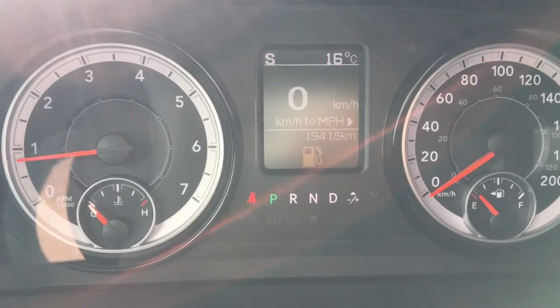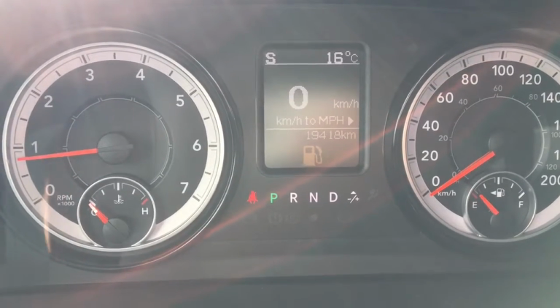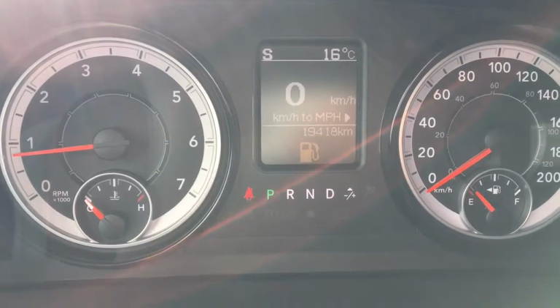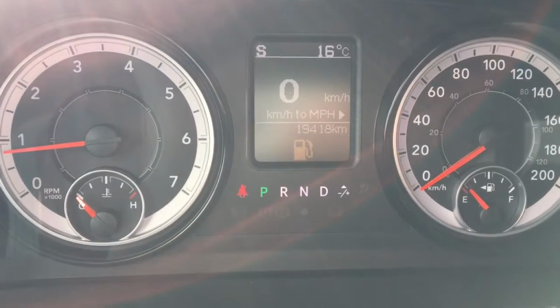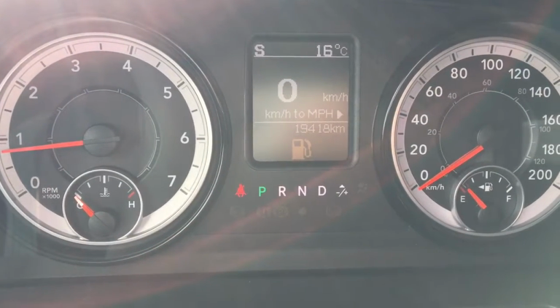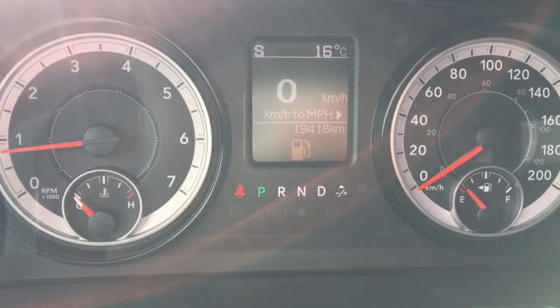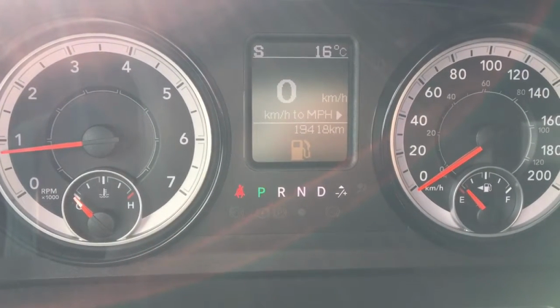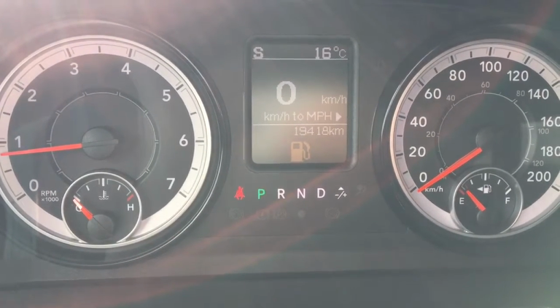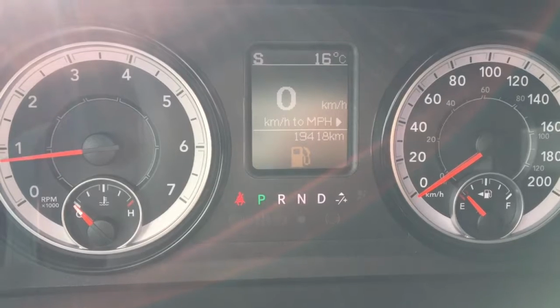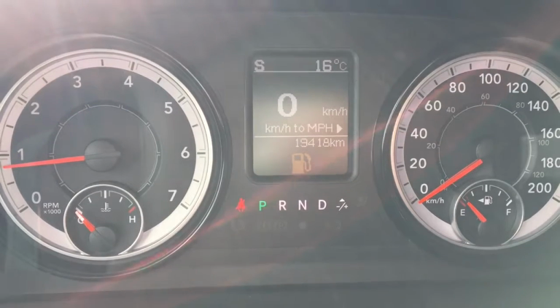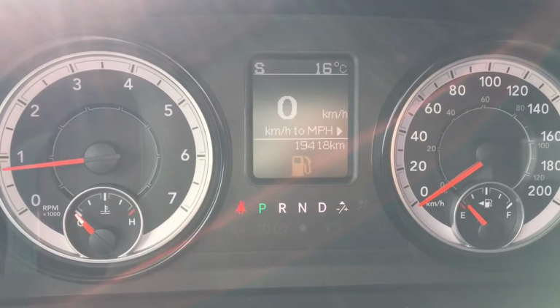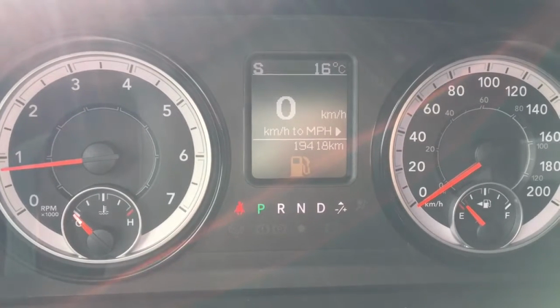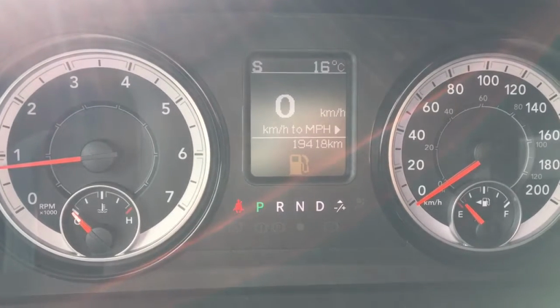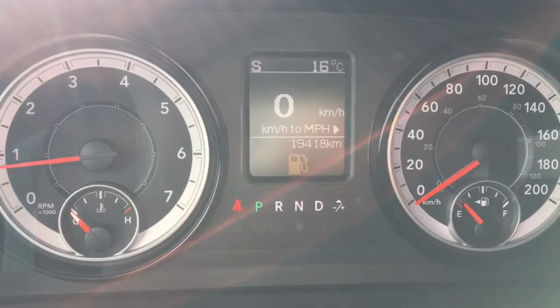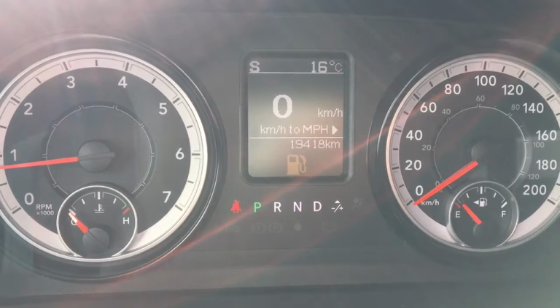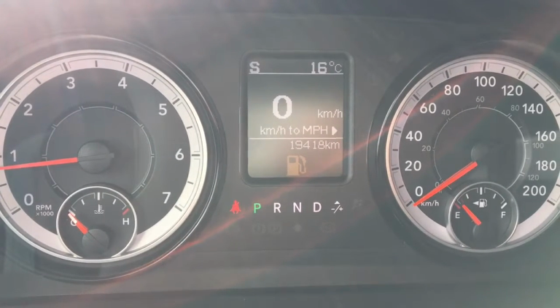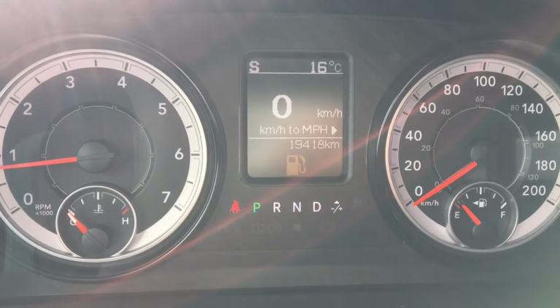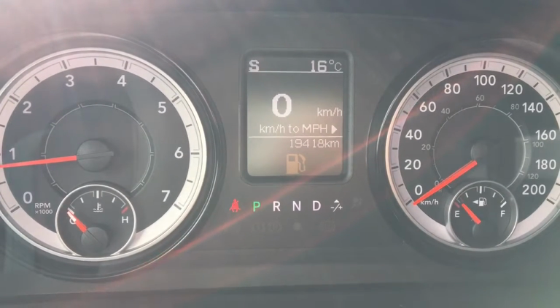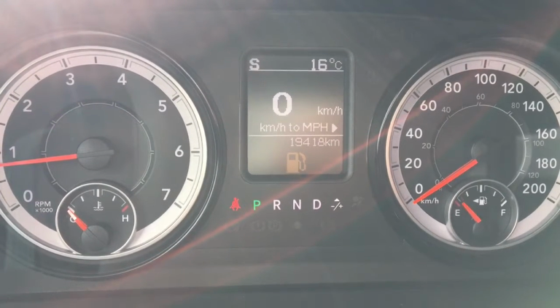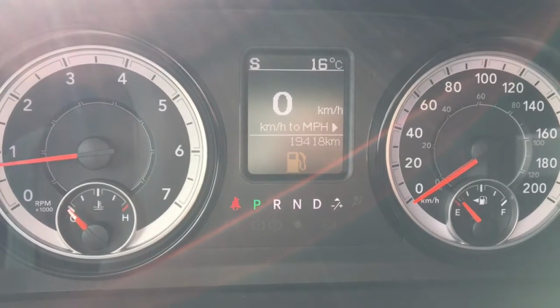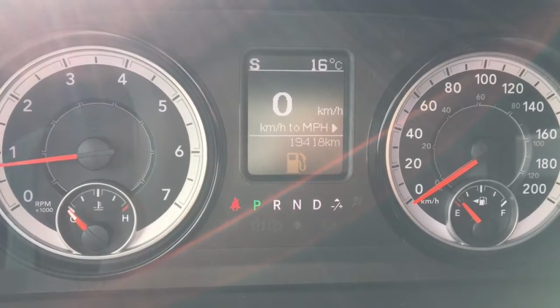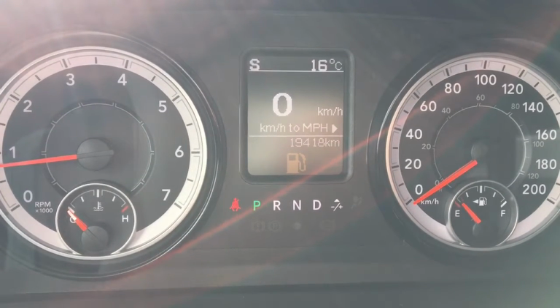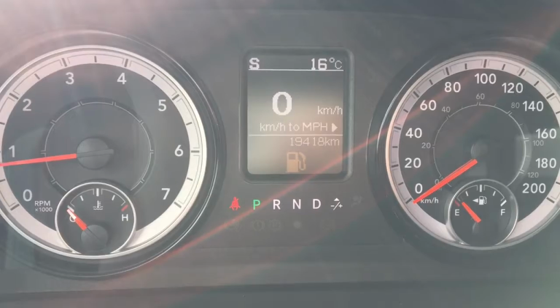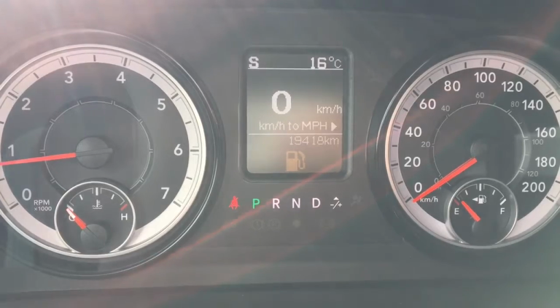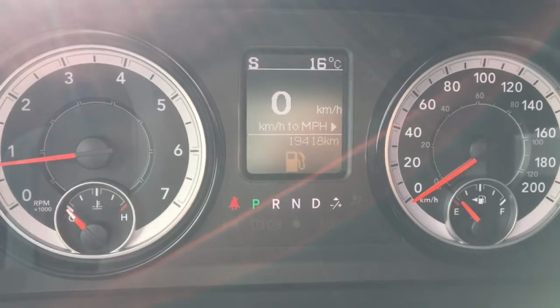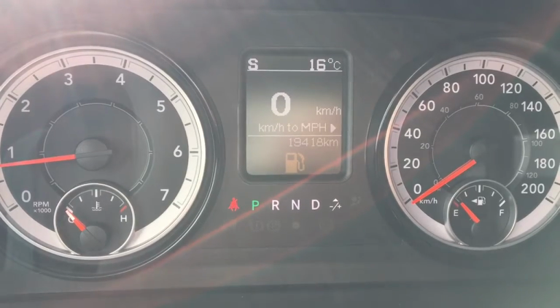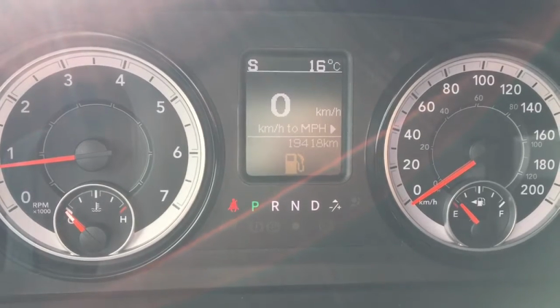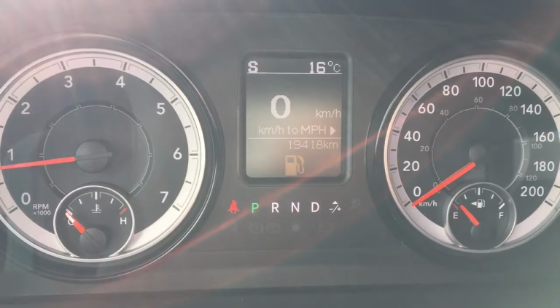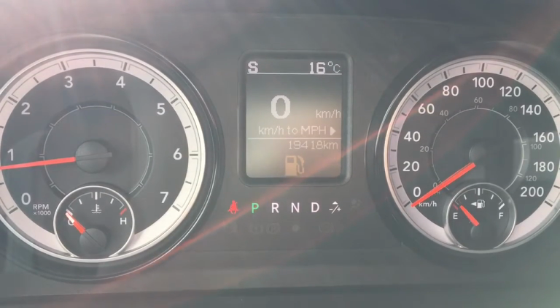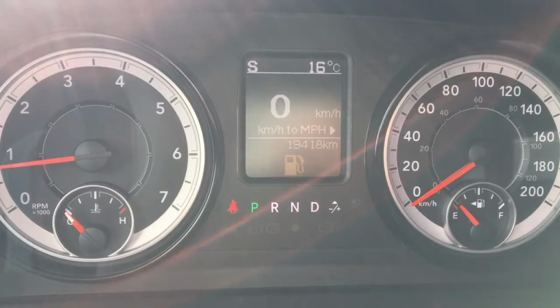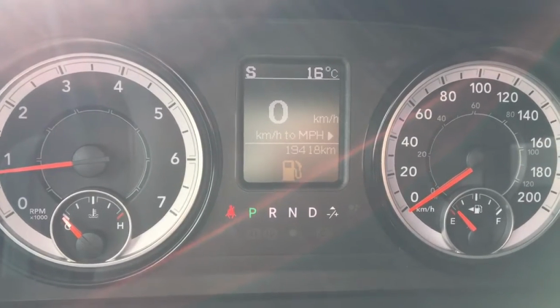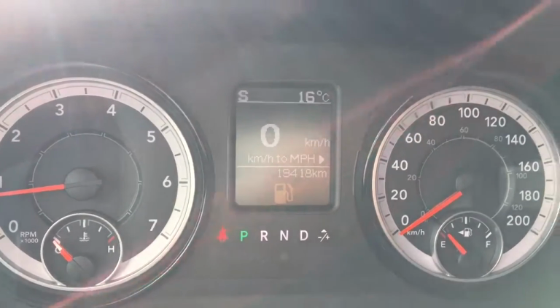There are currently 19,418 kilometers on this vehicle, so plenty of life left. If you want to make sure you're fully covered, speak to our financial advisor about purchasing a set of warranties.